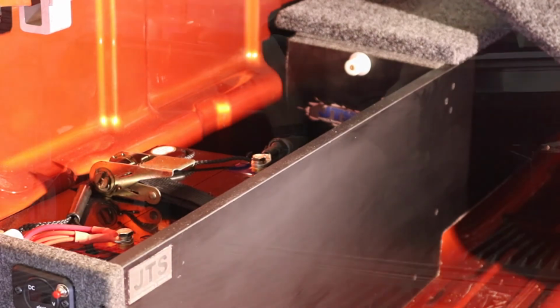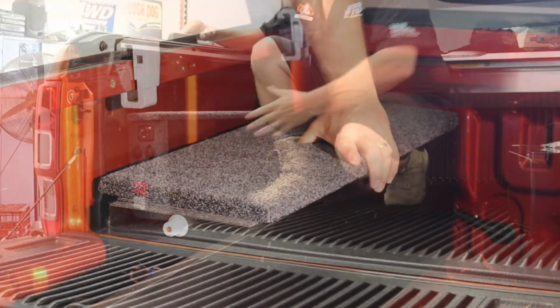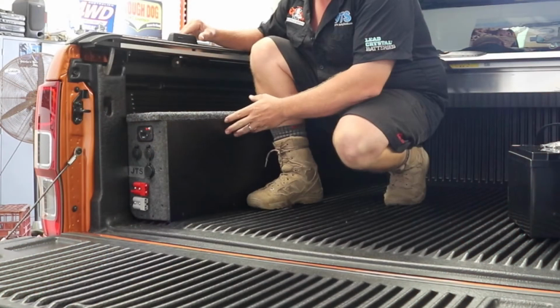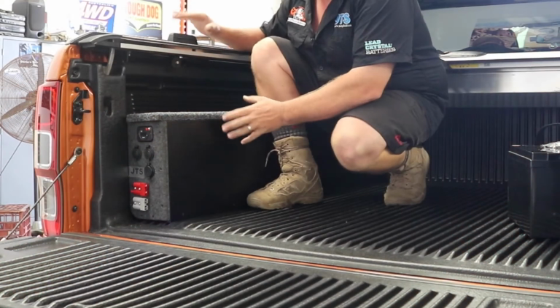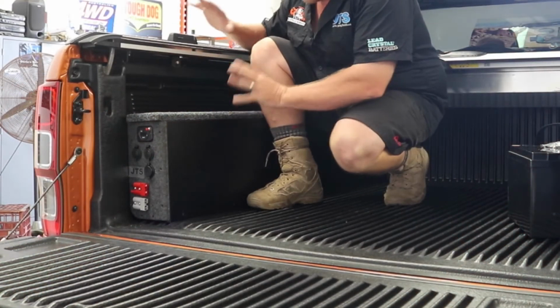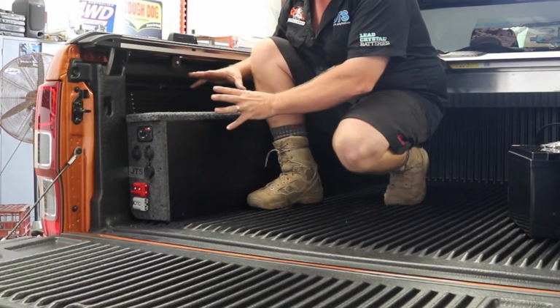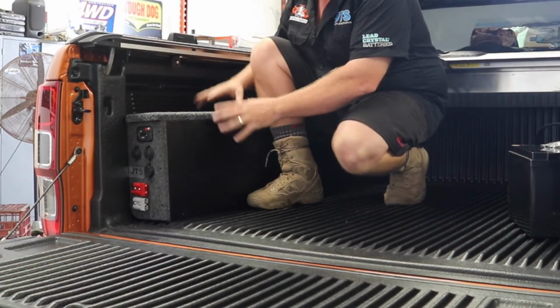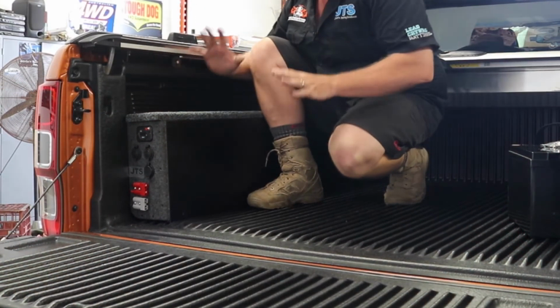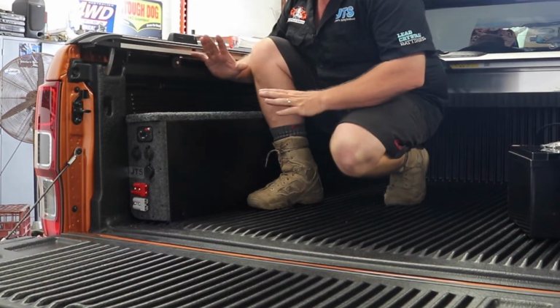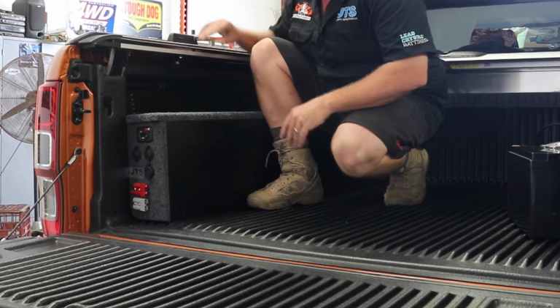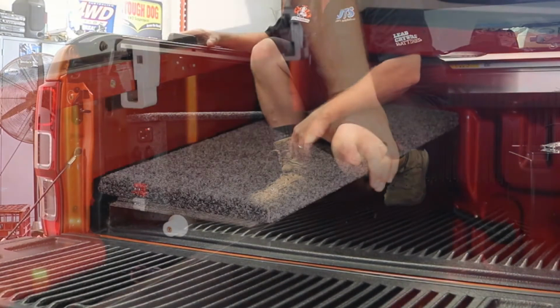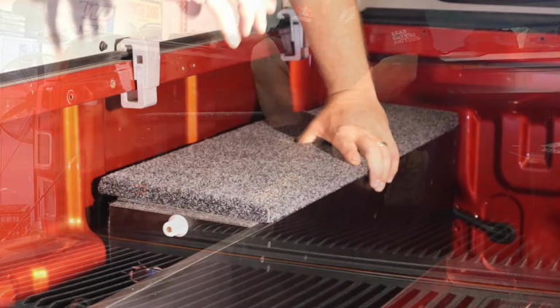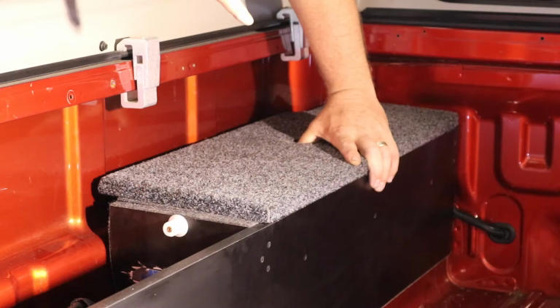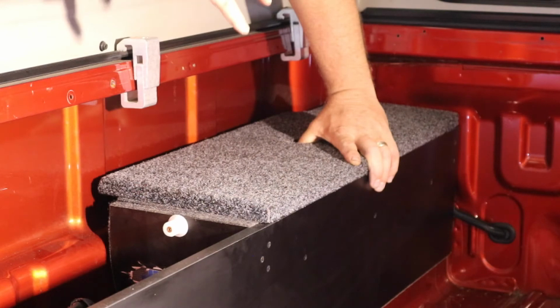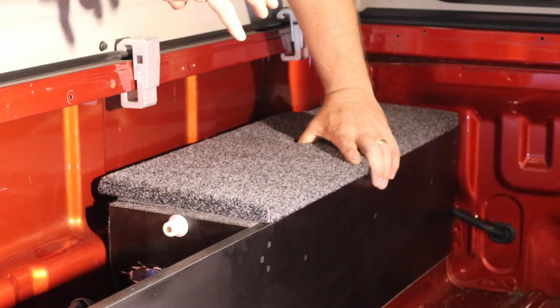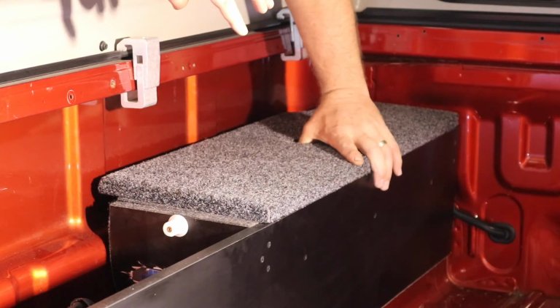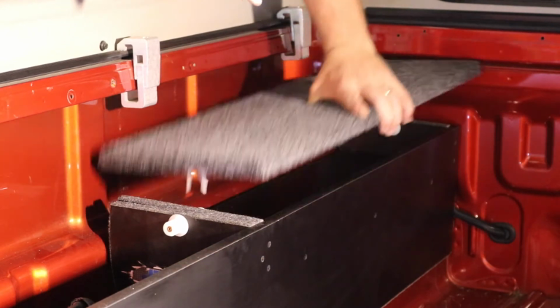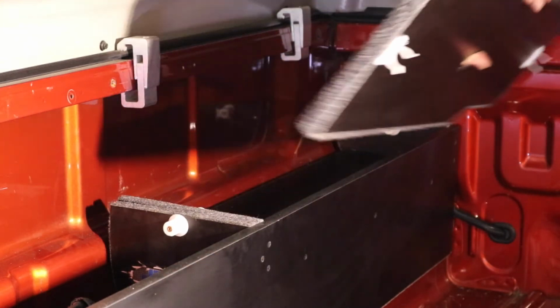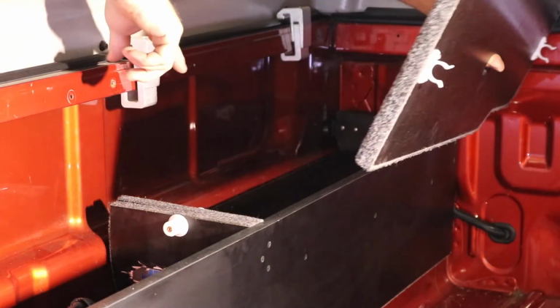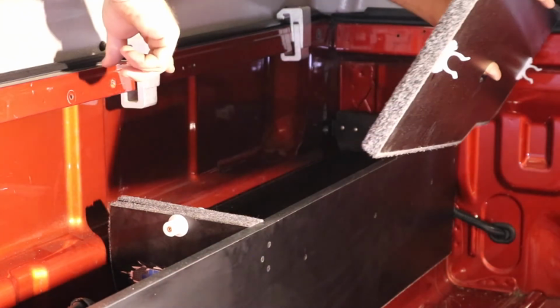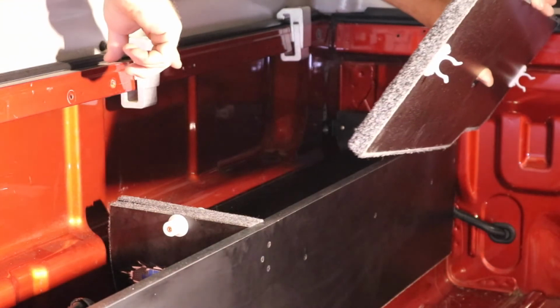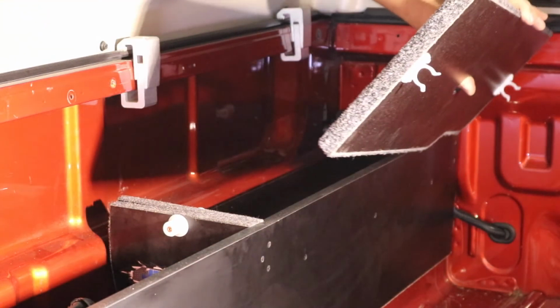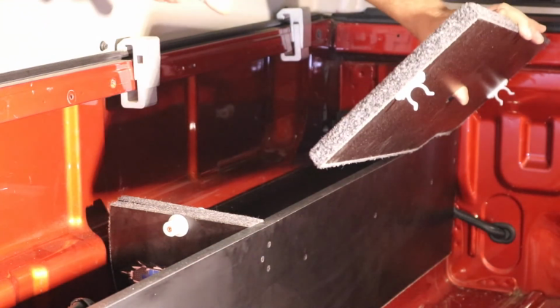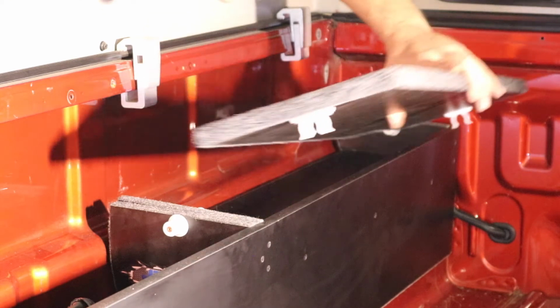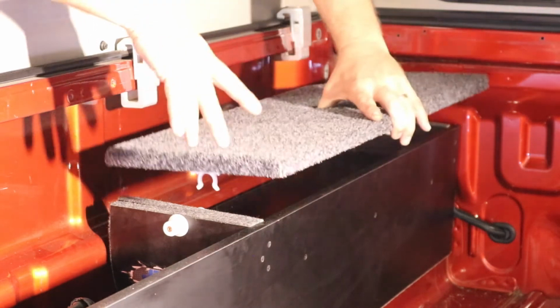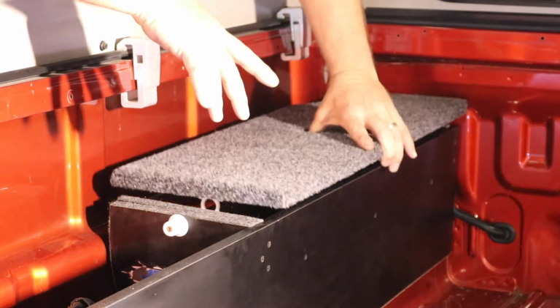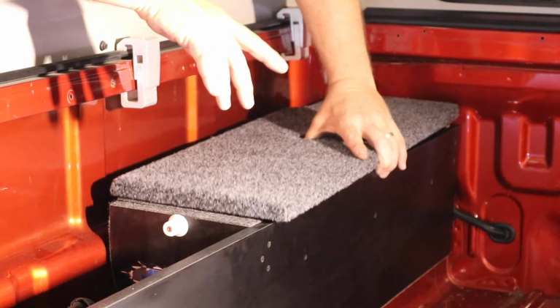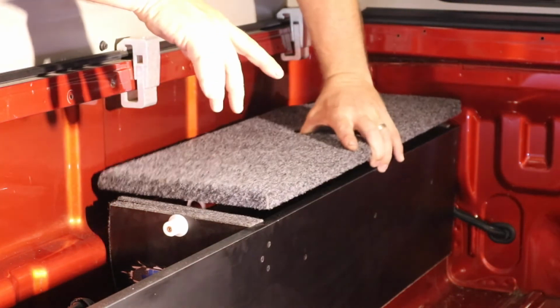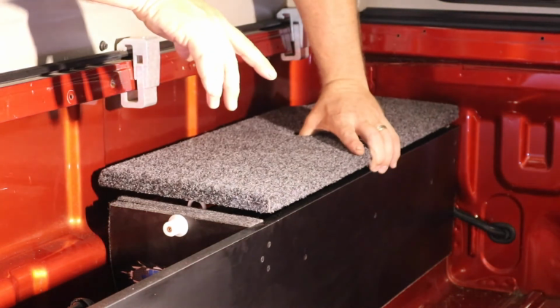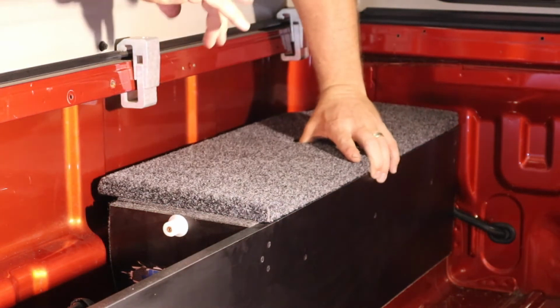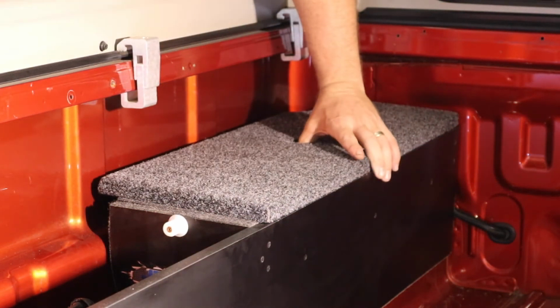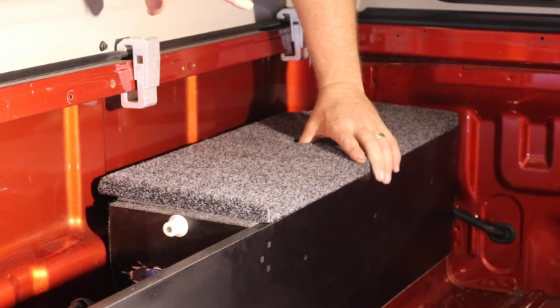The Uteback Power Easy is available with tub liner or without. The great thing is when you don't have a tub liner in, you've got an extra storage space right here, but with the tub liner in you lose this little area here because there's not enough room.